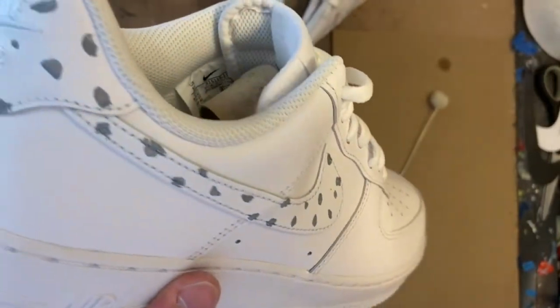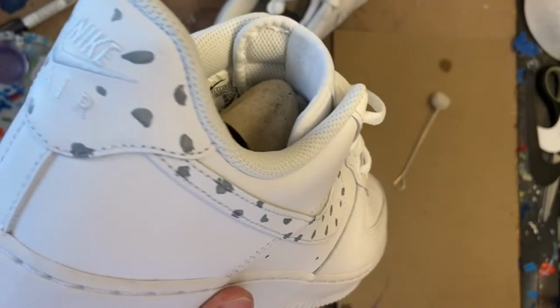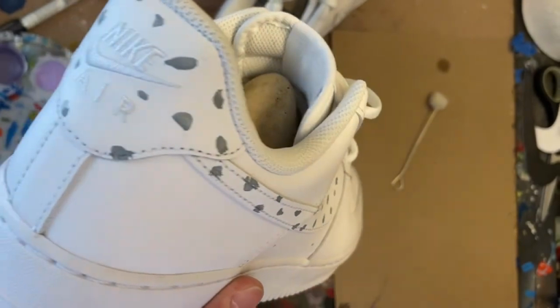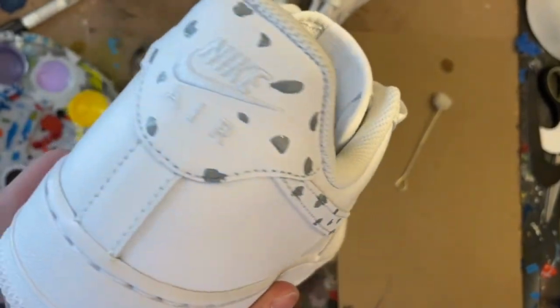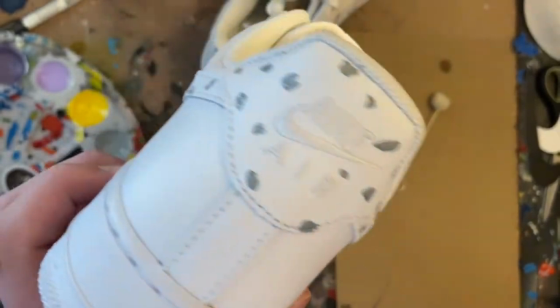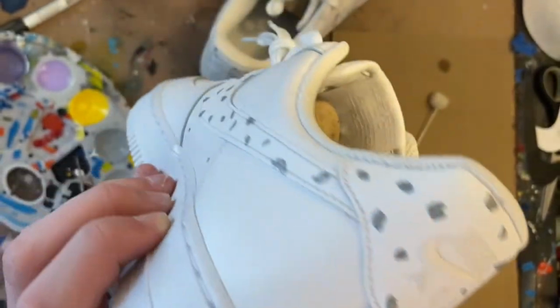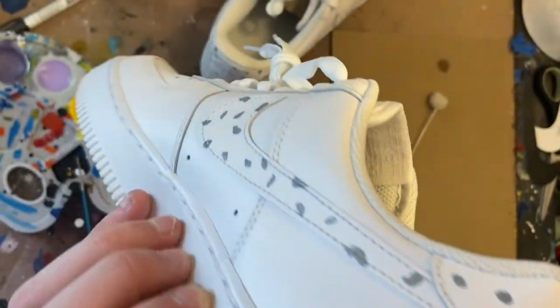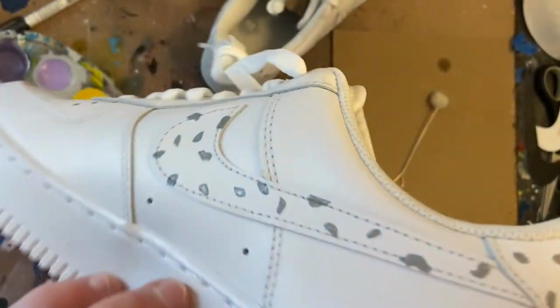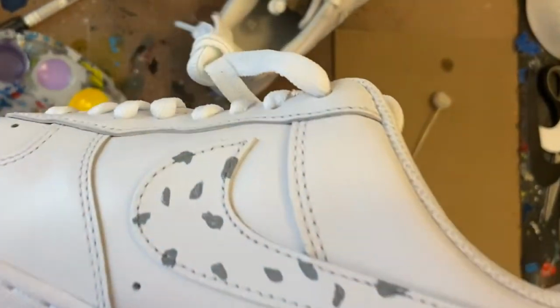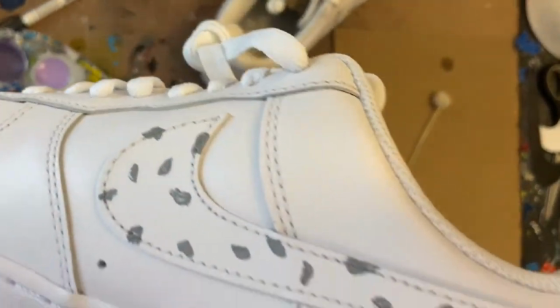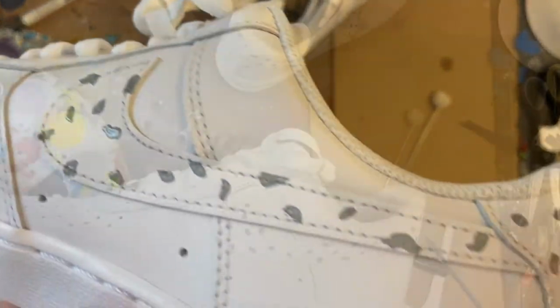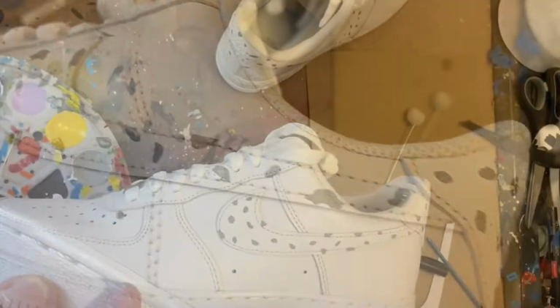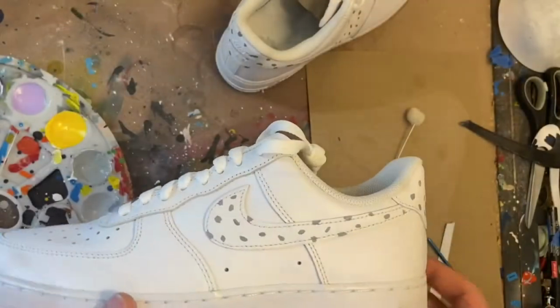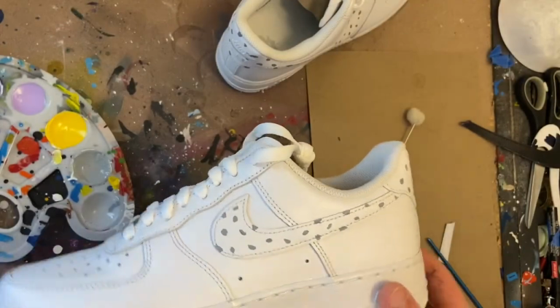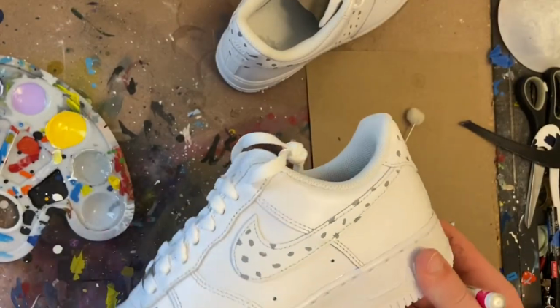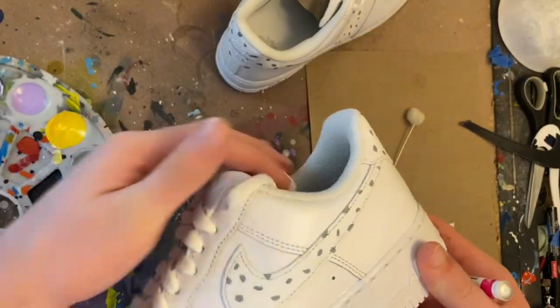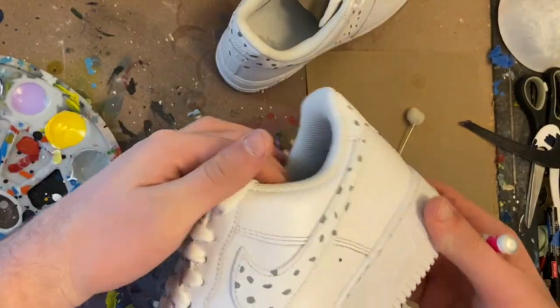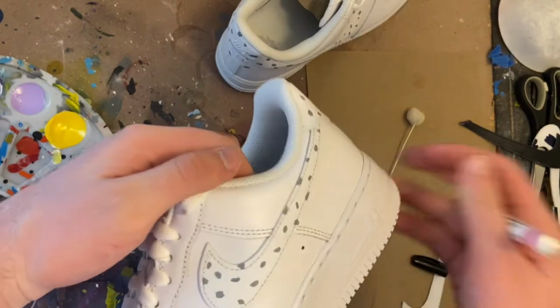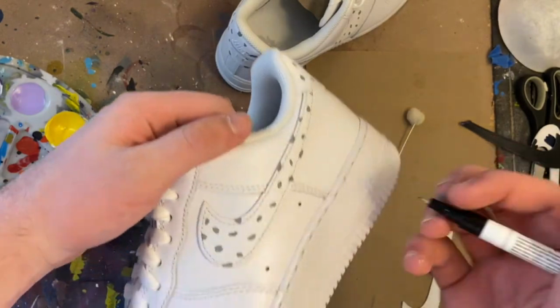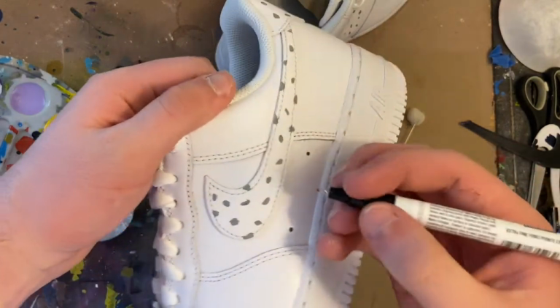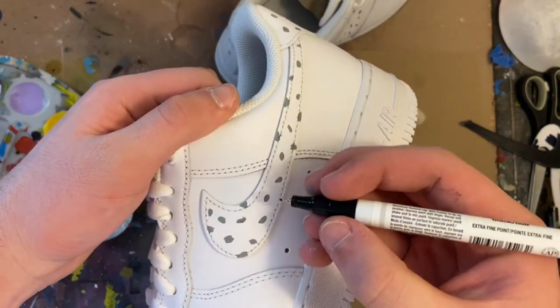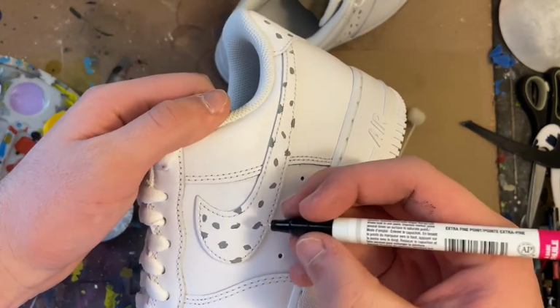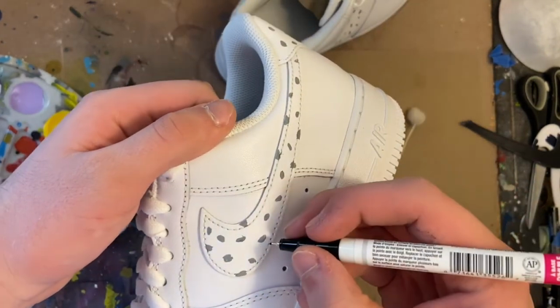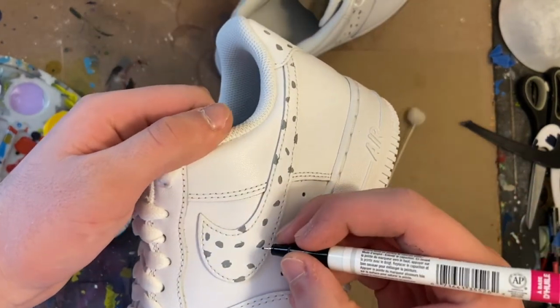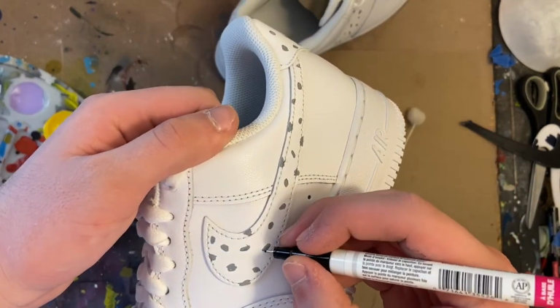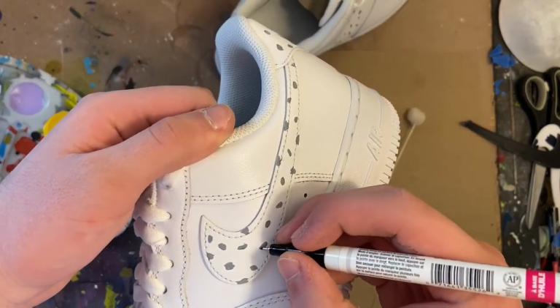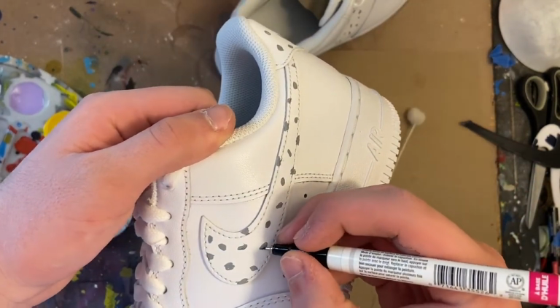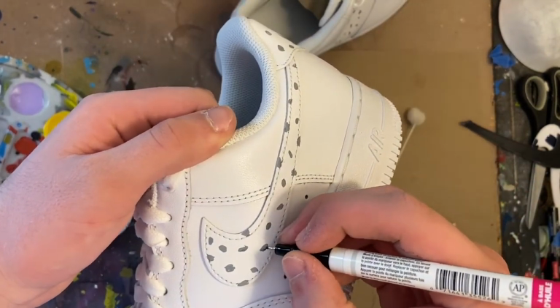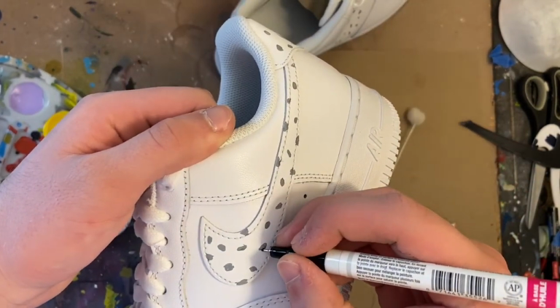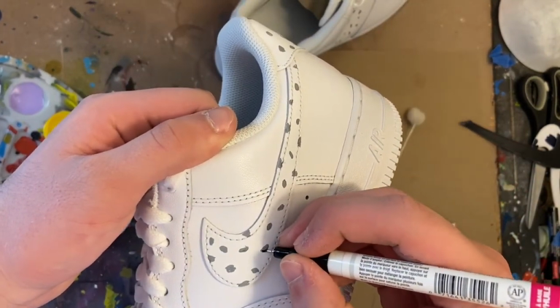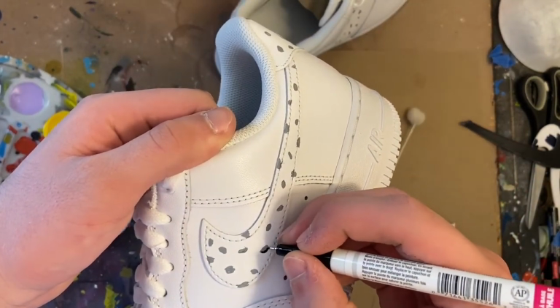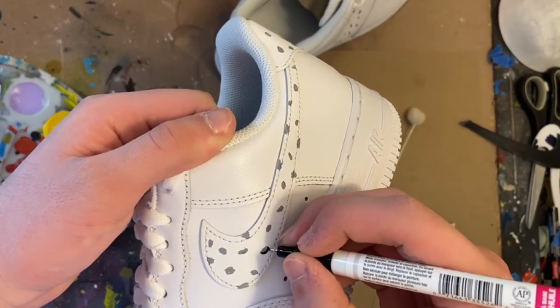As you can see, we are done with this step, so now it's time to move on to the next. The next thing we're going to be doing is take our paint pen and go in and outline these gray spots to finish up the cheetah print.